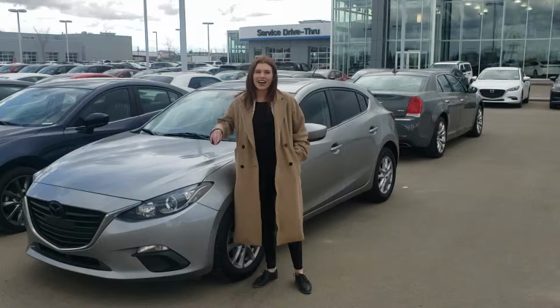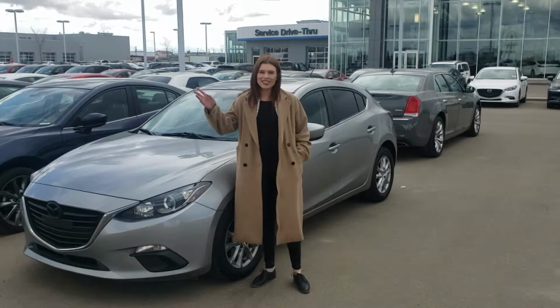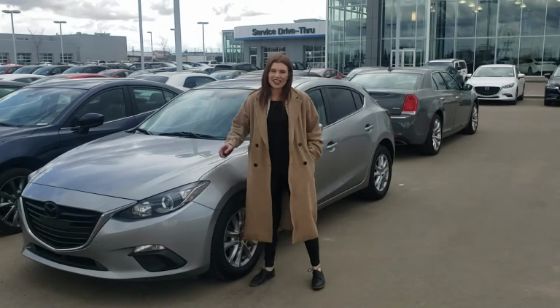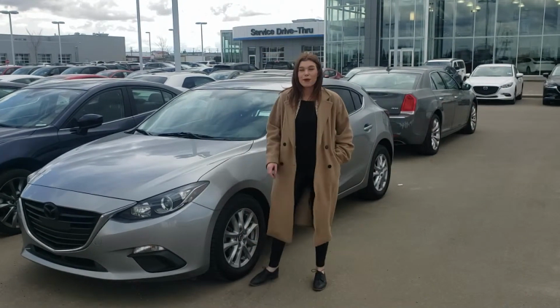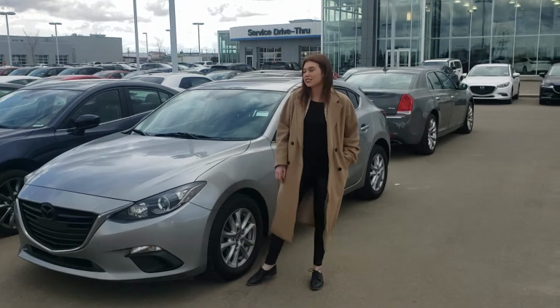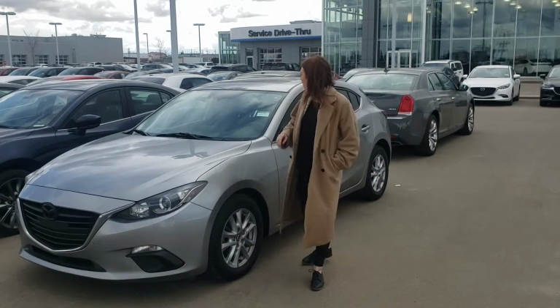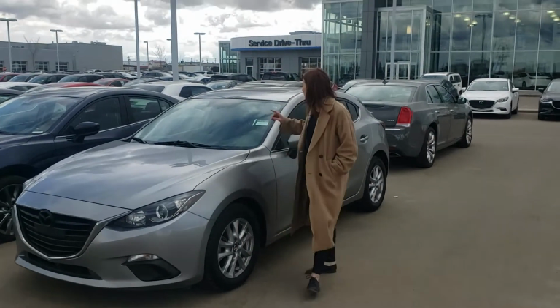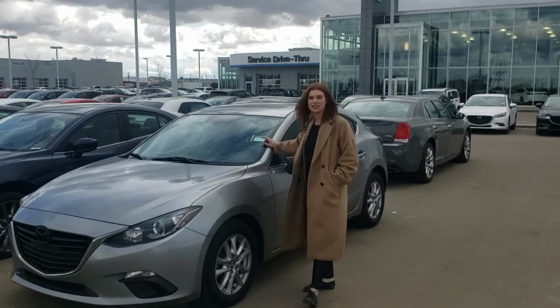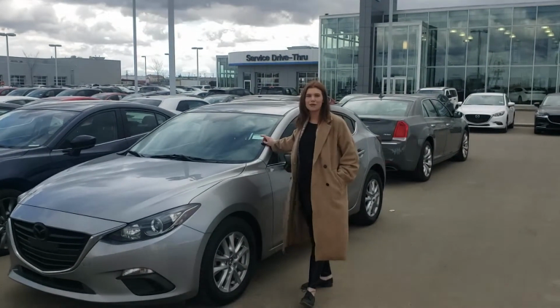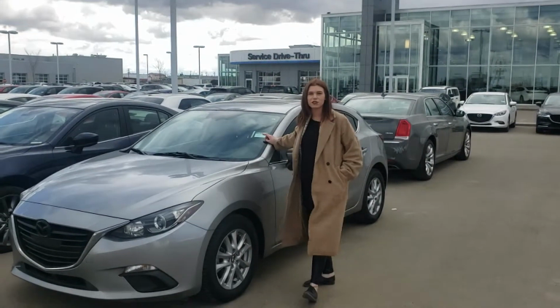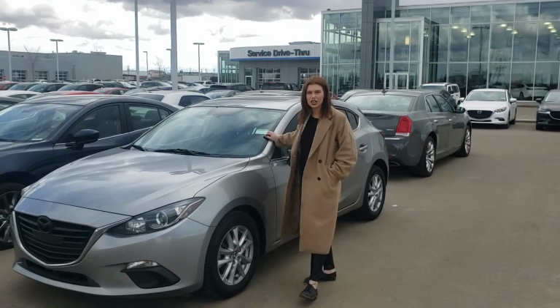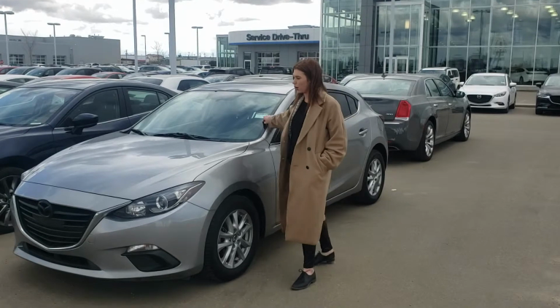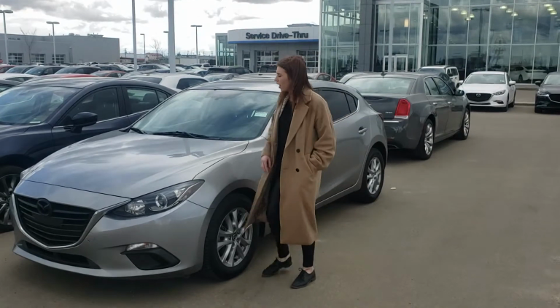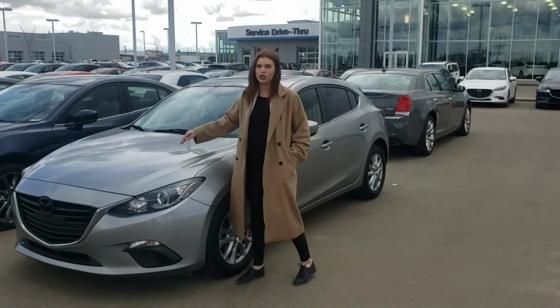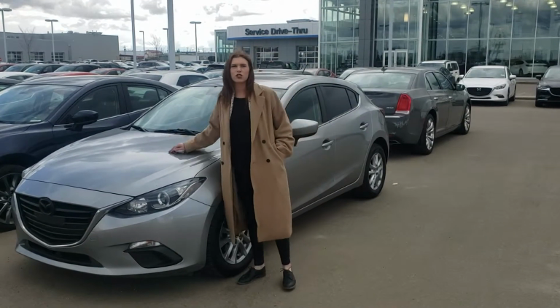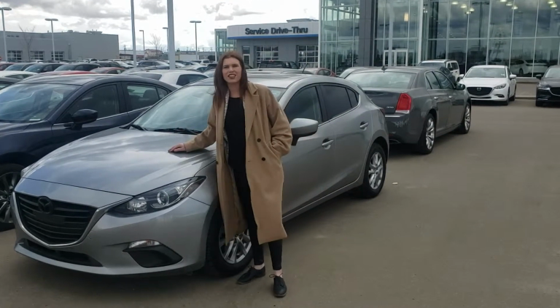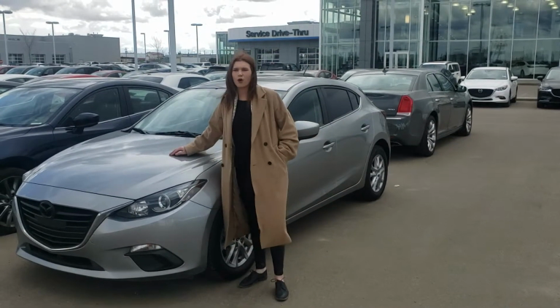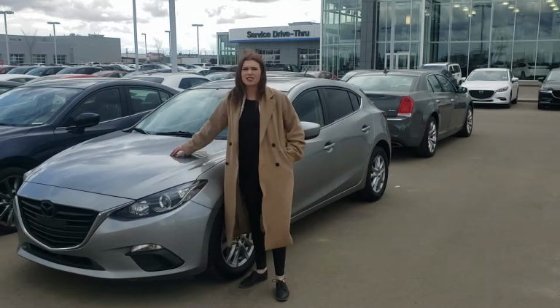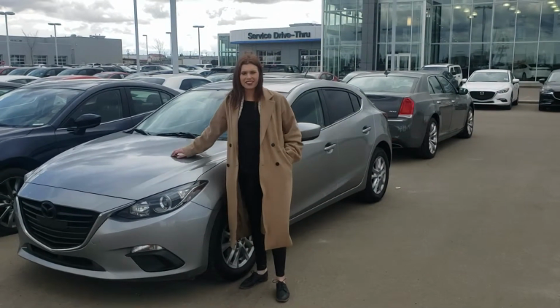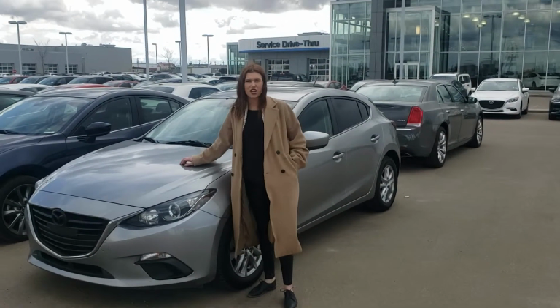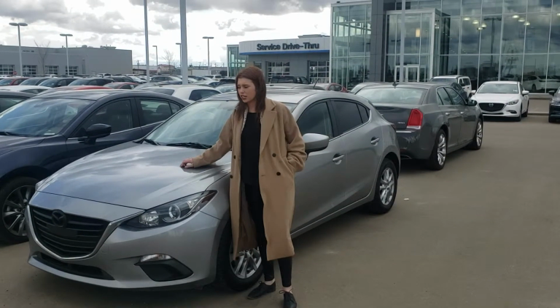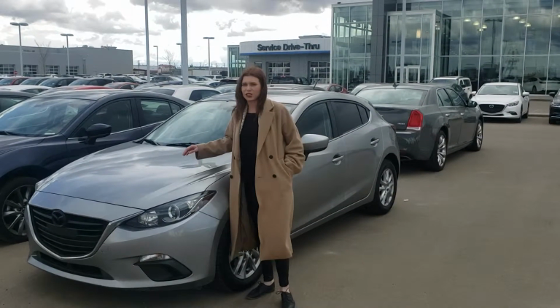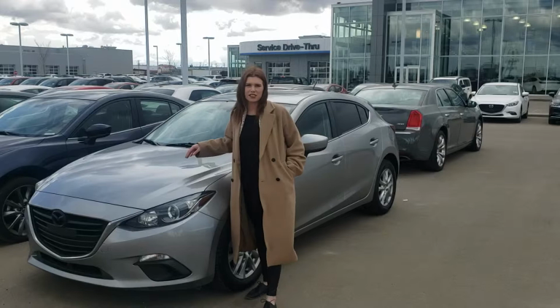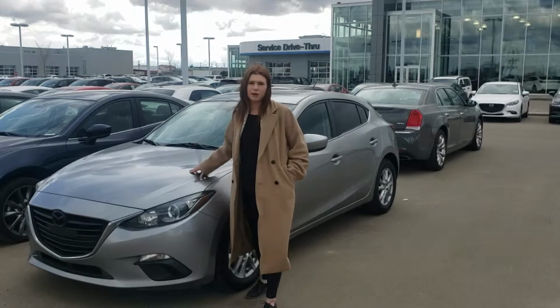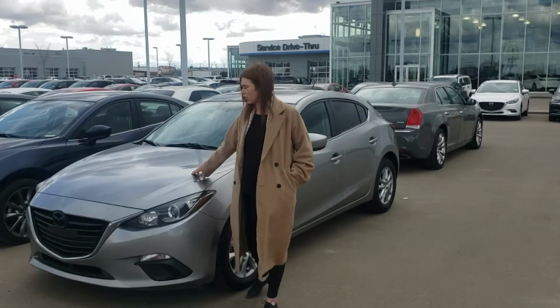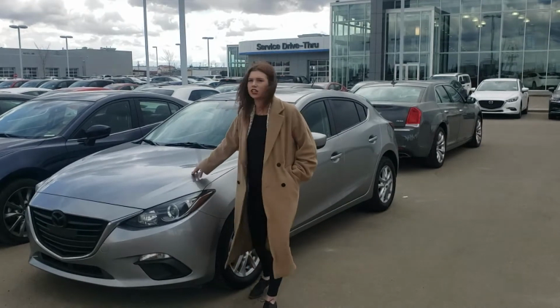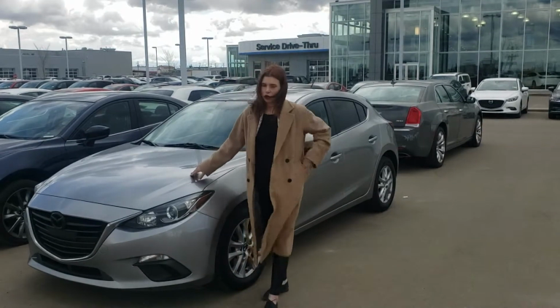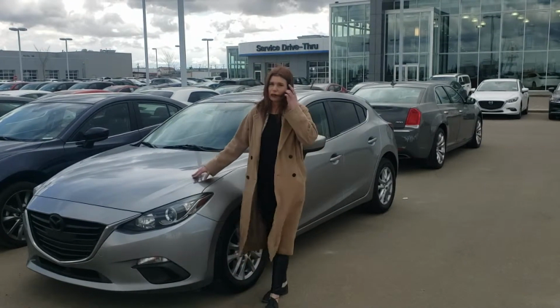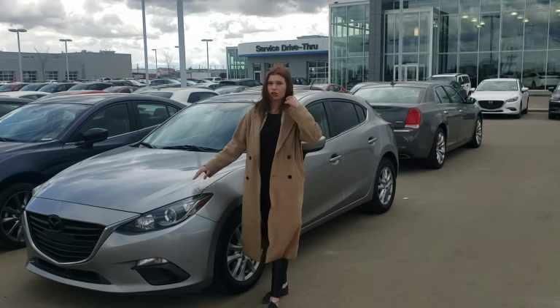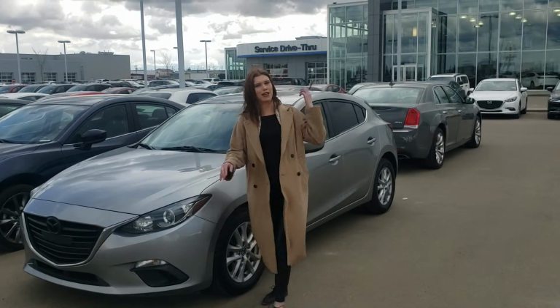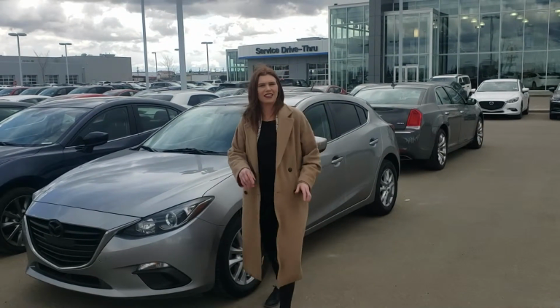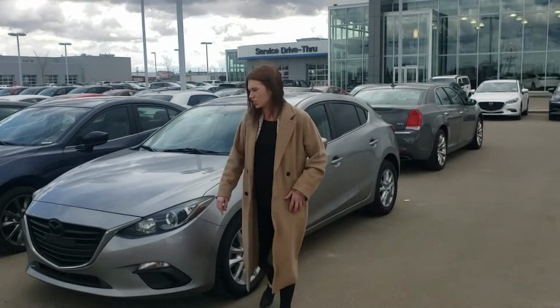Hi, Delane and Devon Kess here from LA Nissan. Behind me, I have your 2016 Mazda 3 GS Sport. Under the hood, you have a 2.0L inline-4 SkyActive technology. What that is, is a high-compression engine, which gives you better fuel economy and less emissions.